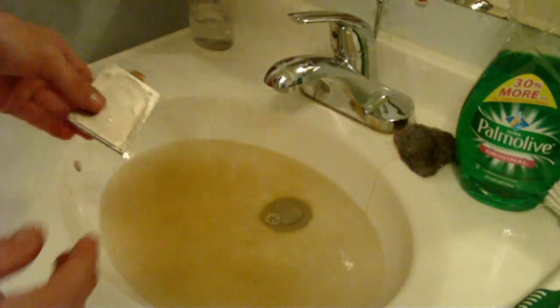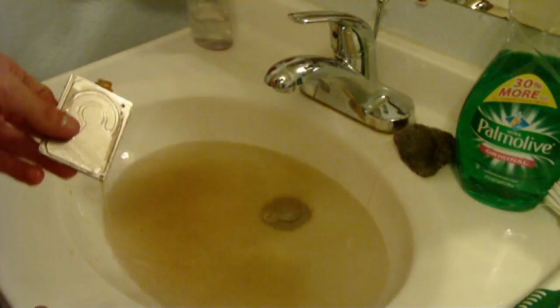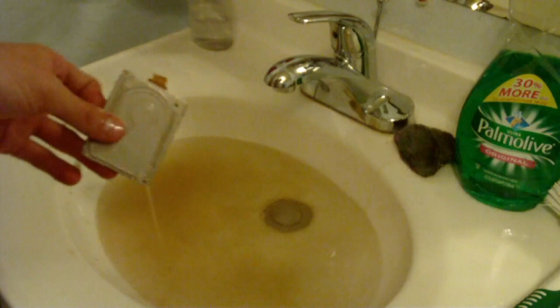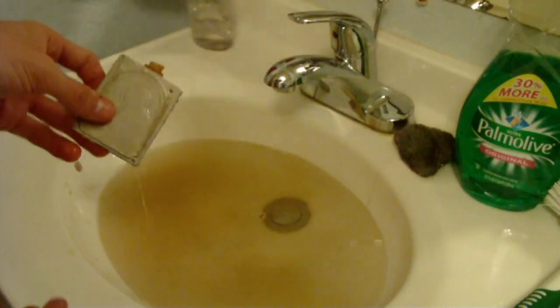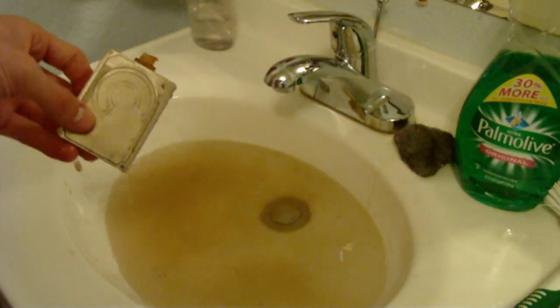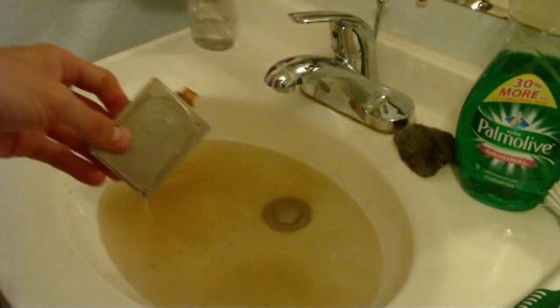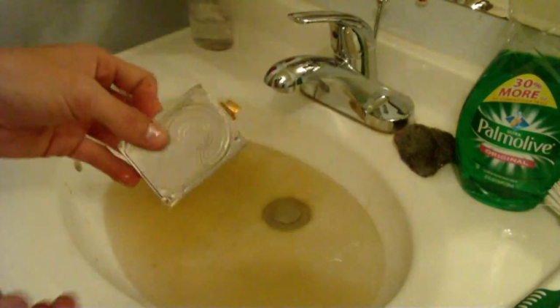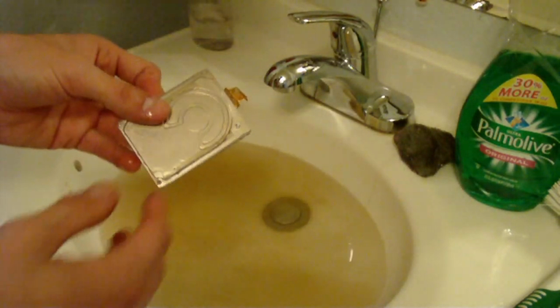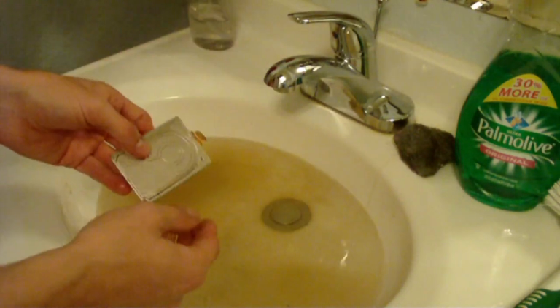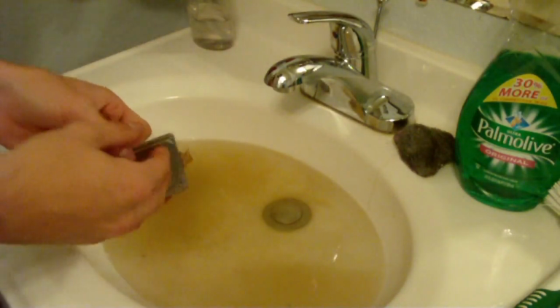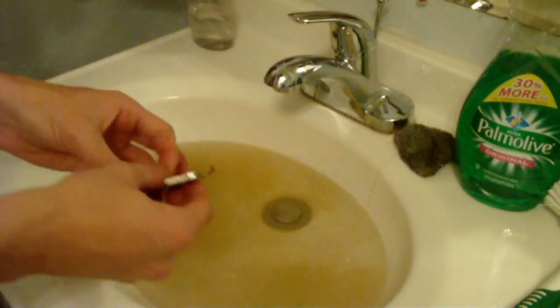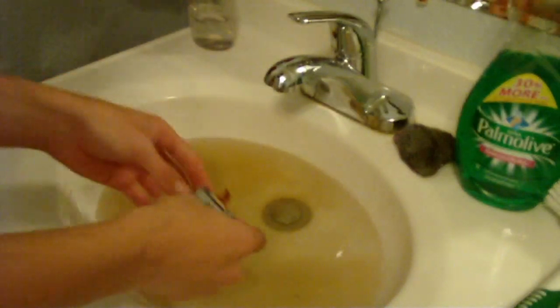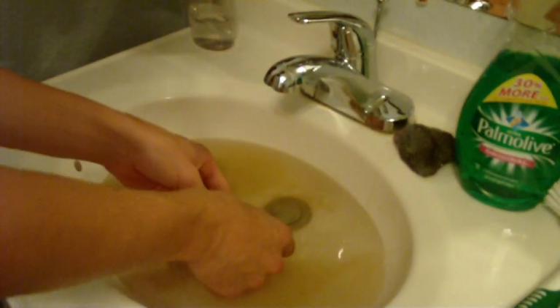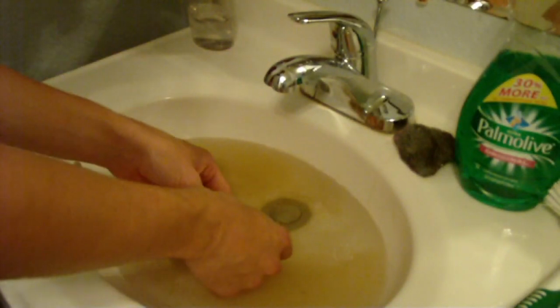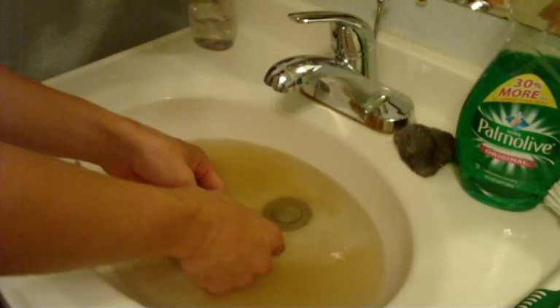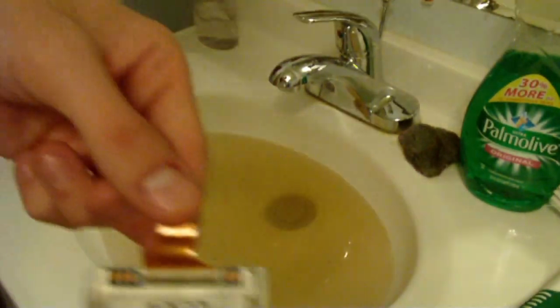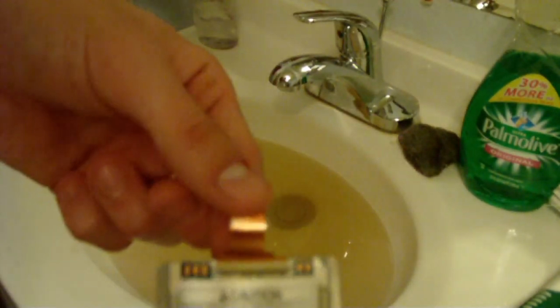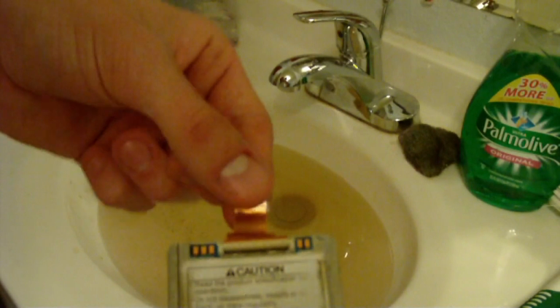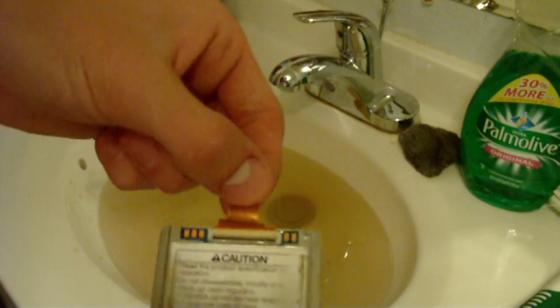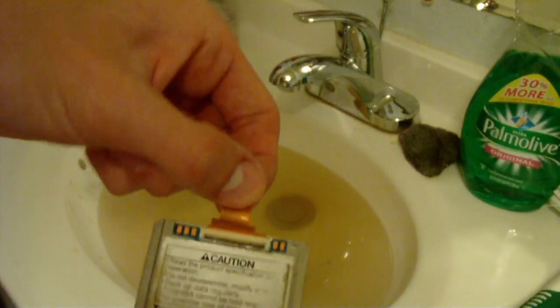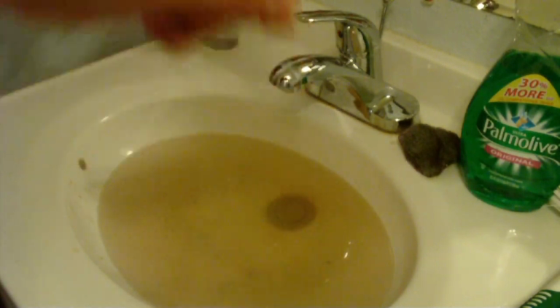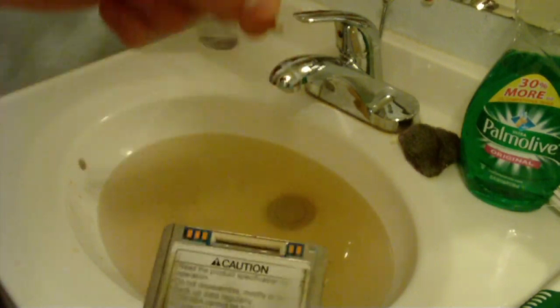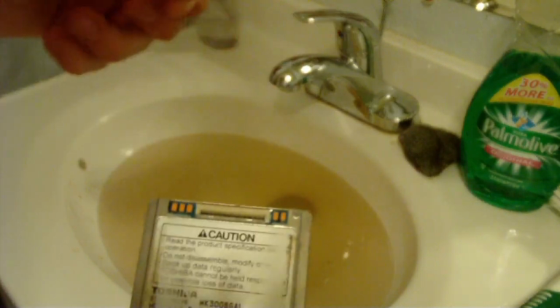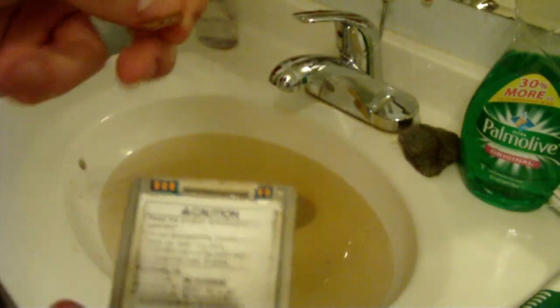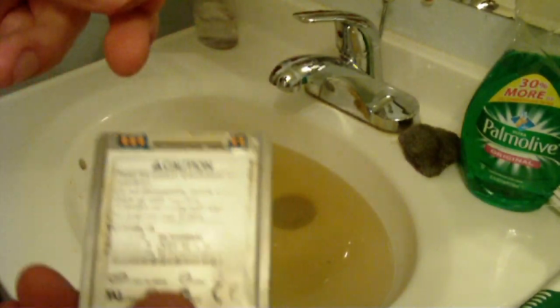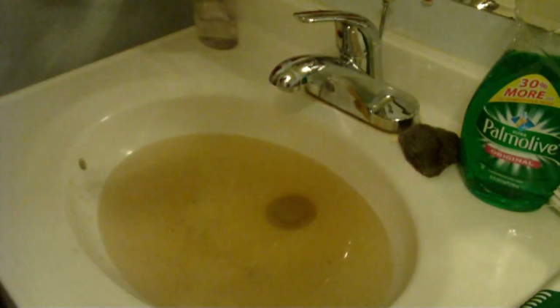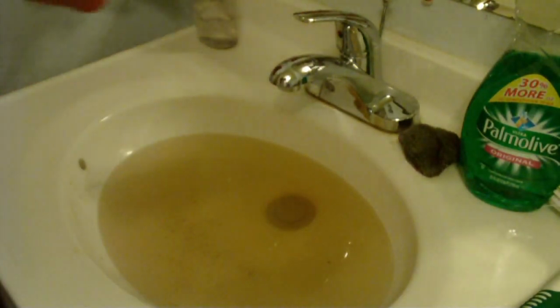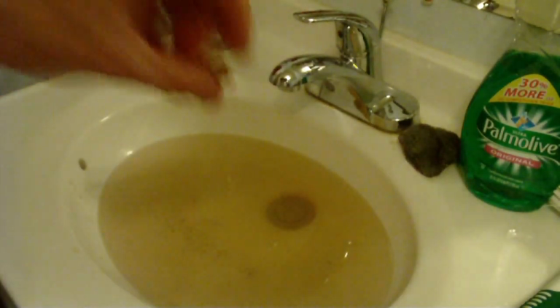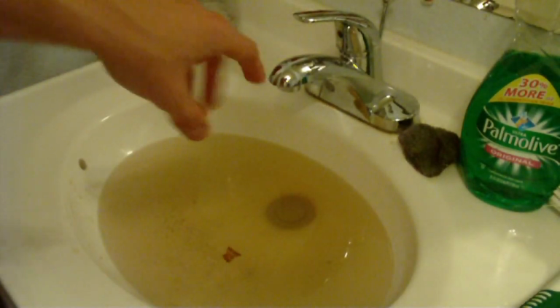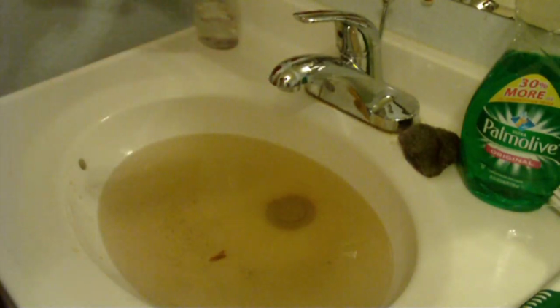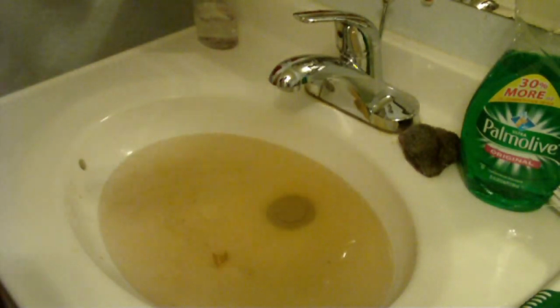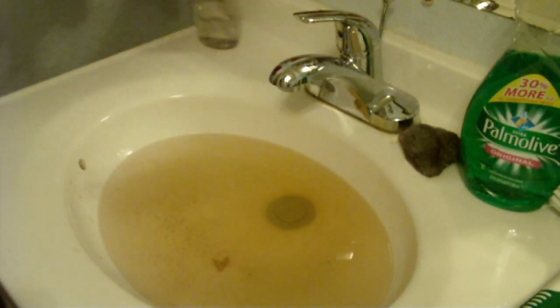Okay, so I don't know why the water is turning brown, but that's probably a good thing. I don't know what this is, but I think I should have removed that. Probably just going to throw it in the sink or something.